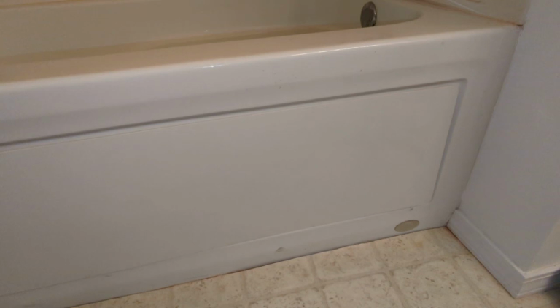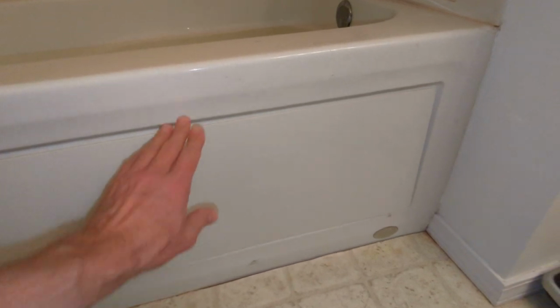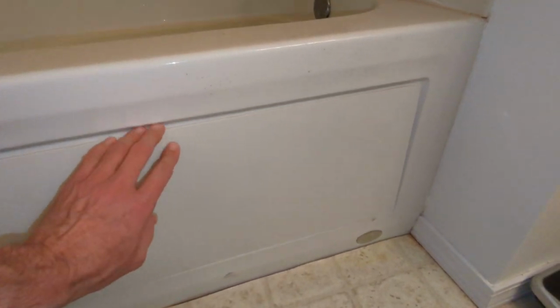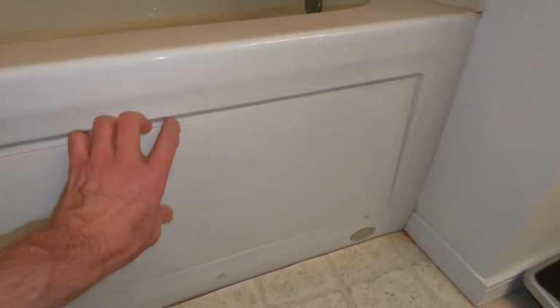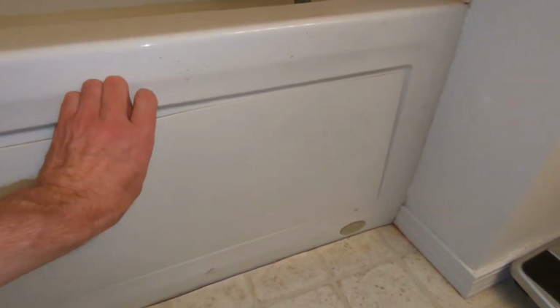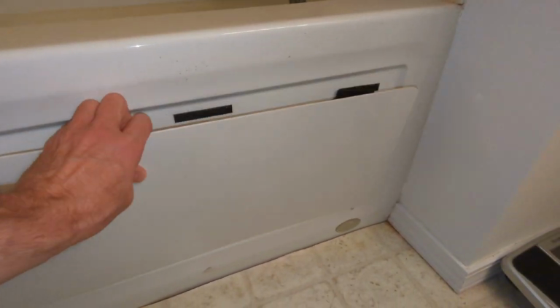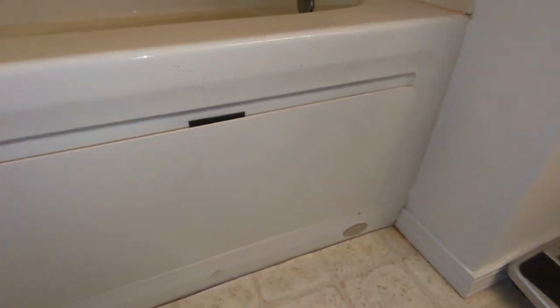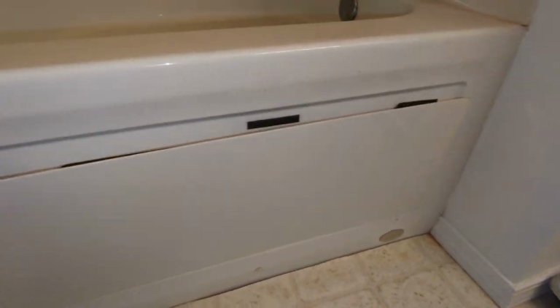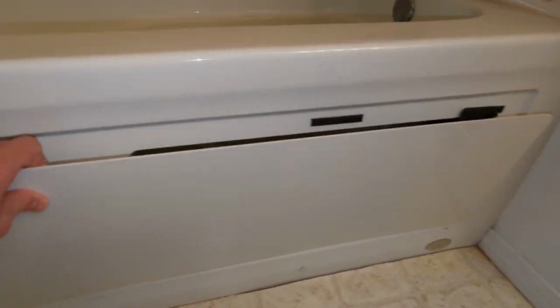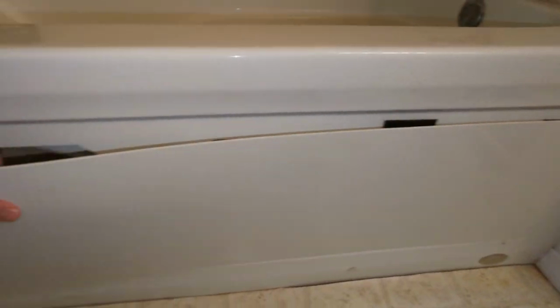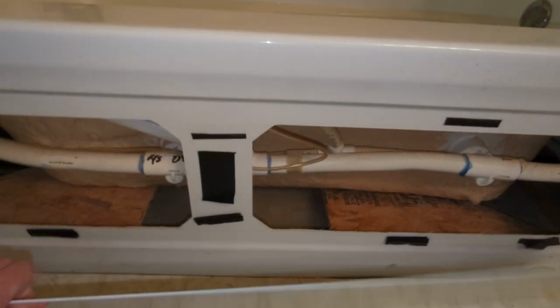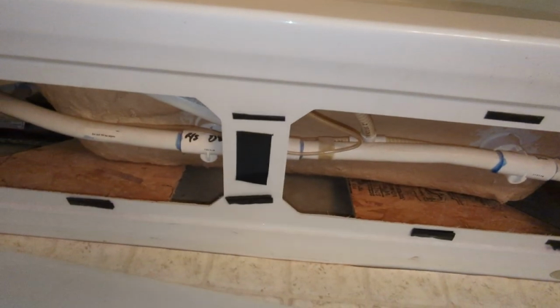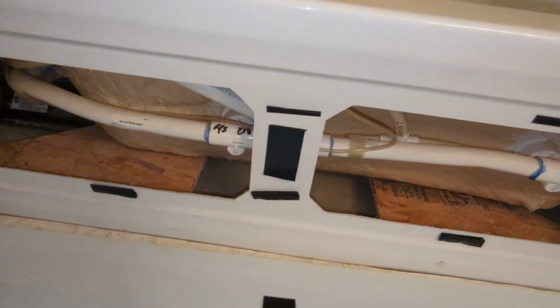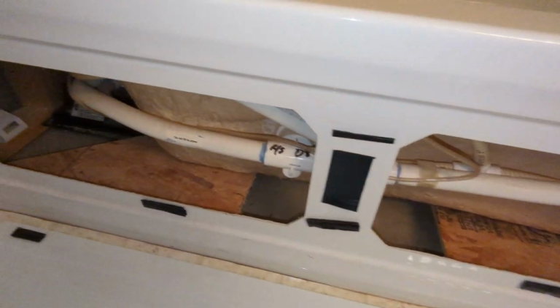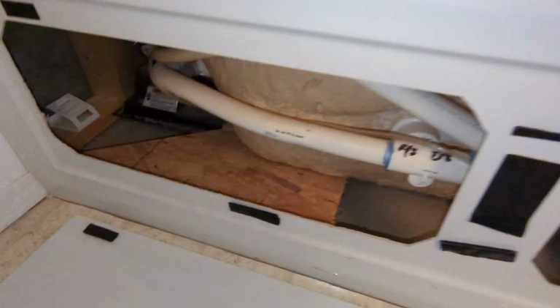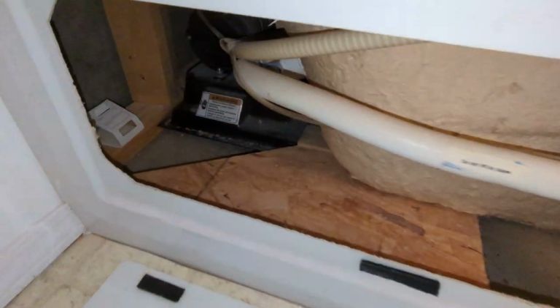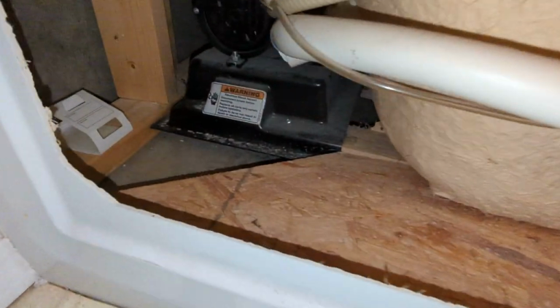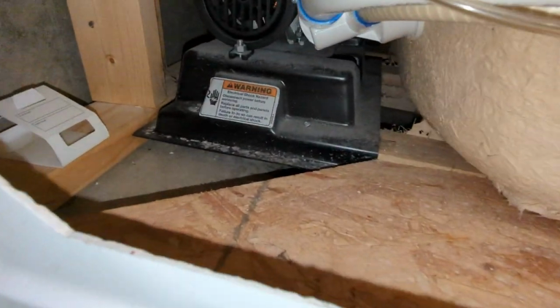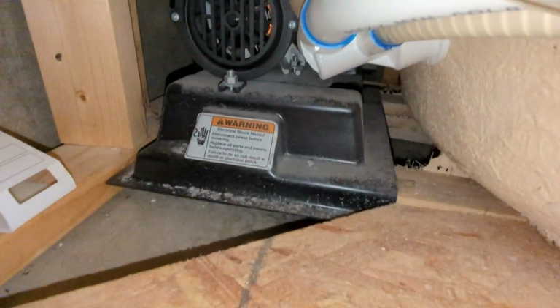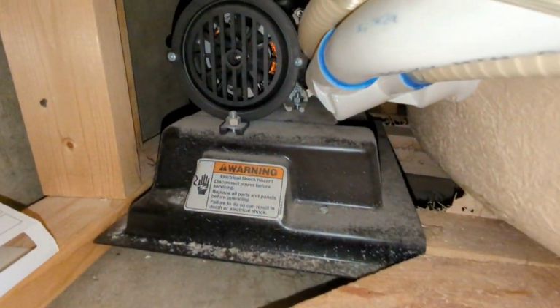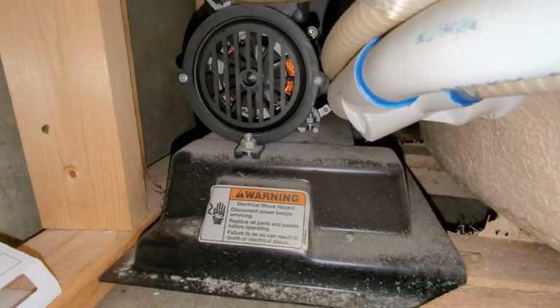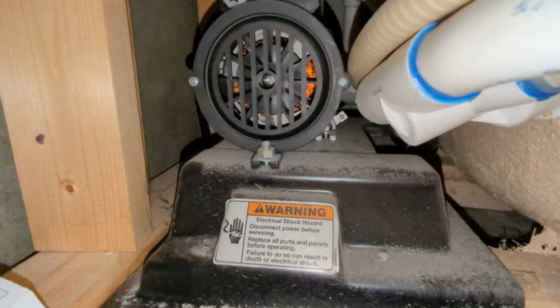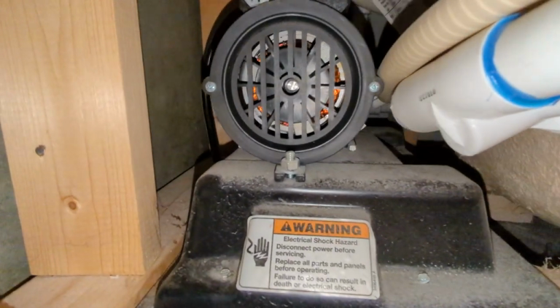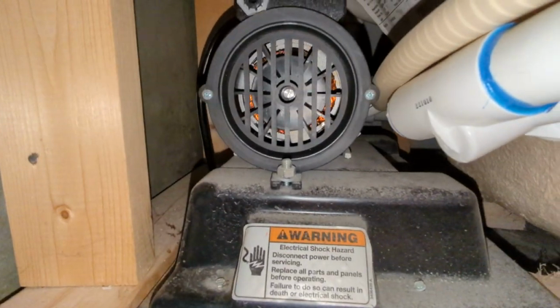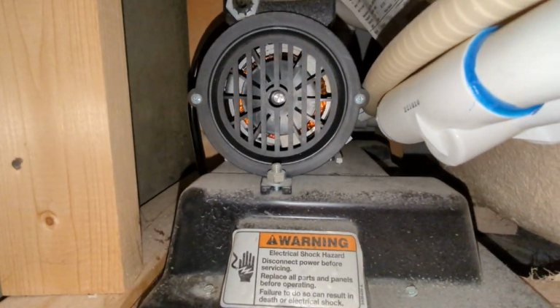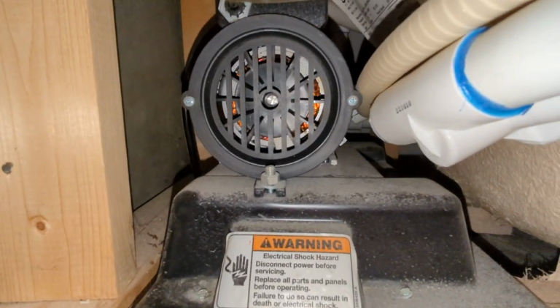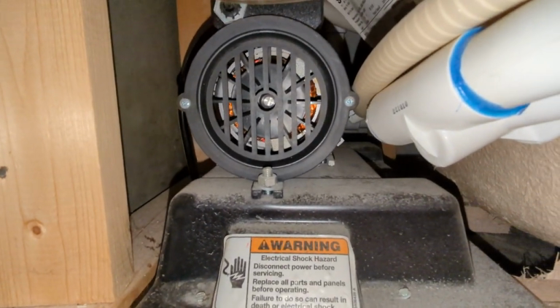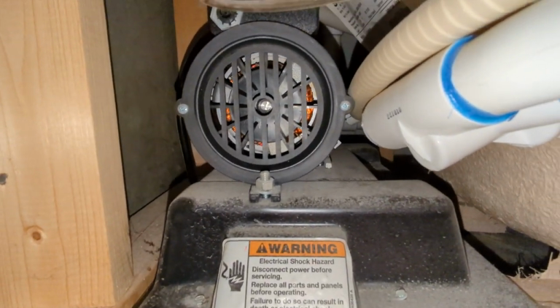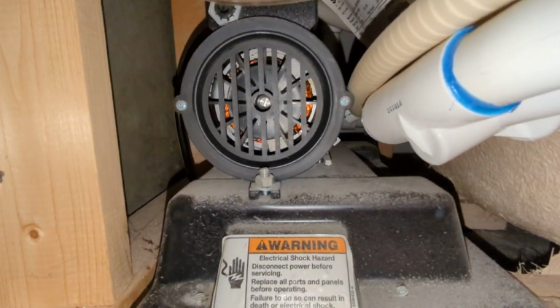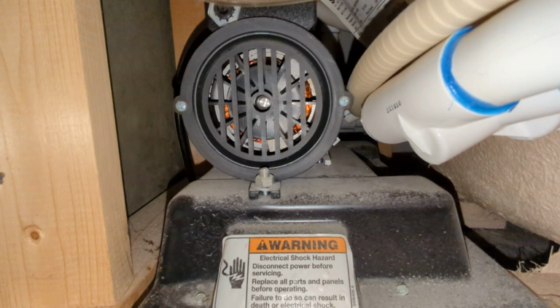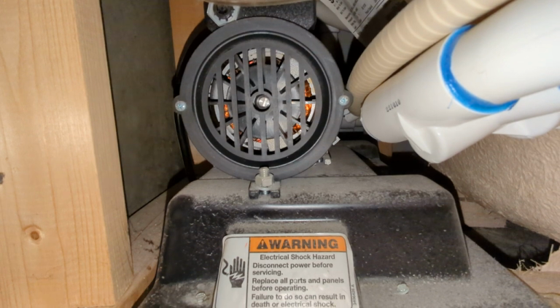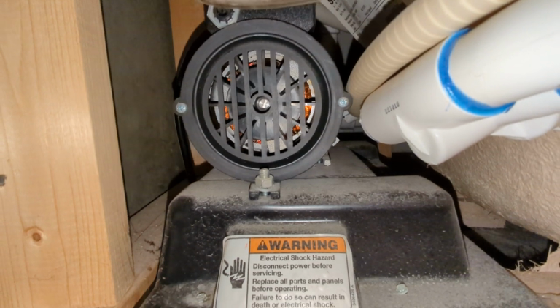To free up the motor, this is just a Velcro-down access panel. Come down here and right there is the fan blade for the pump motor.